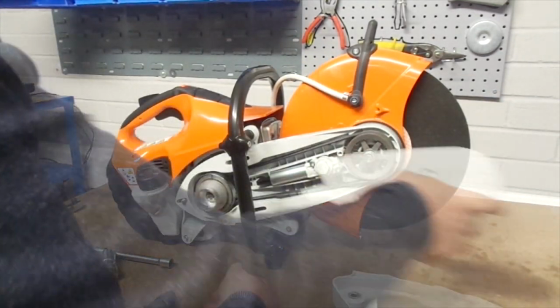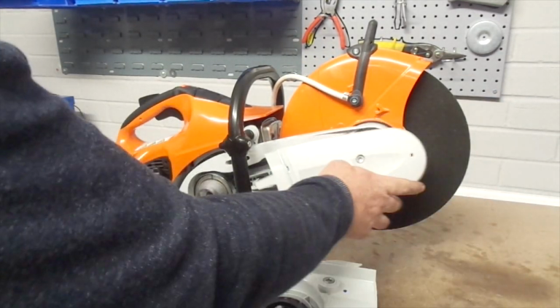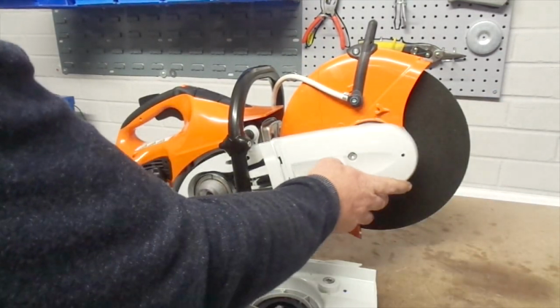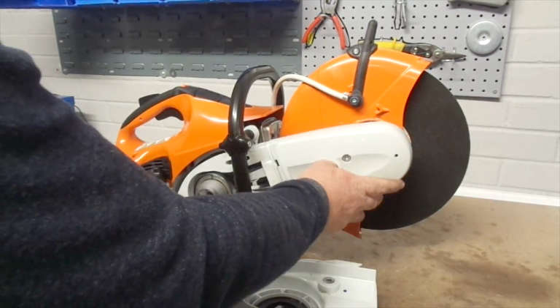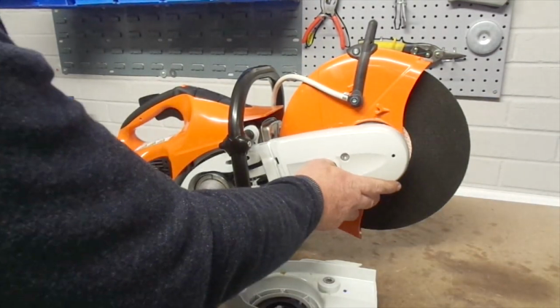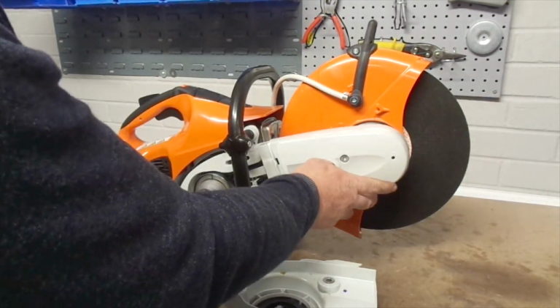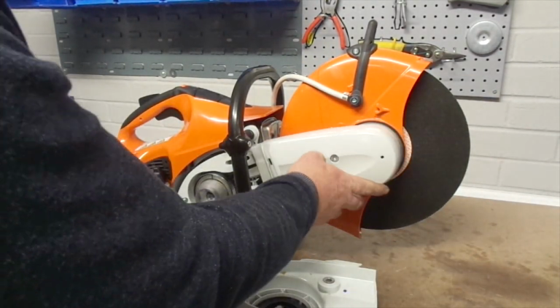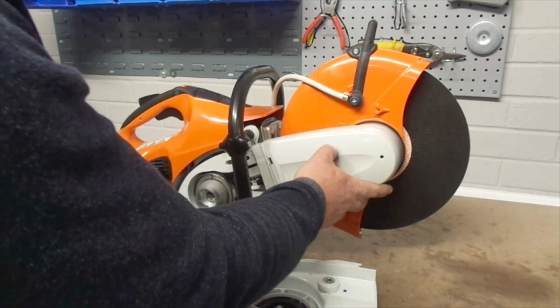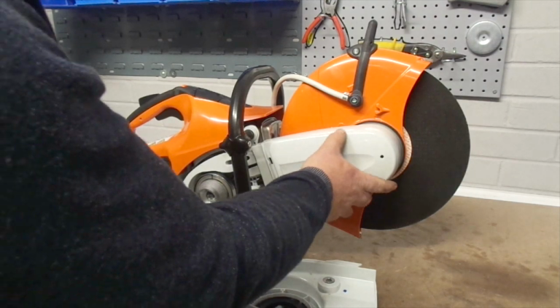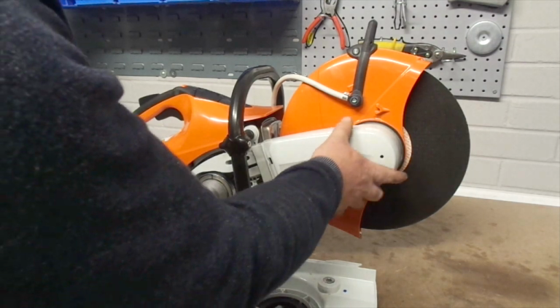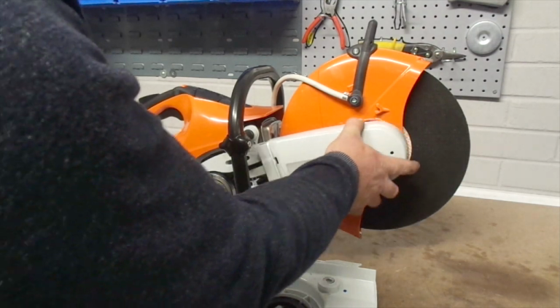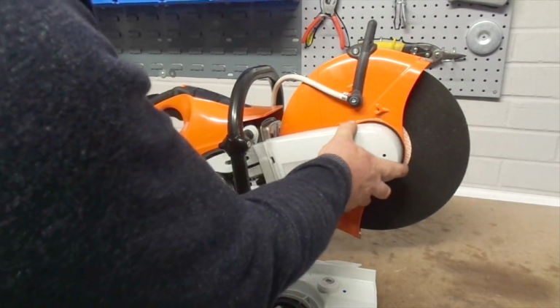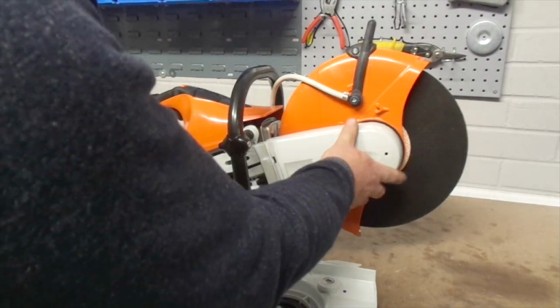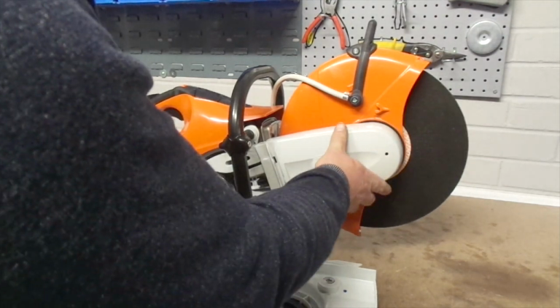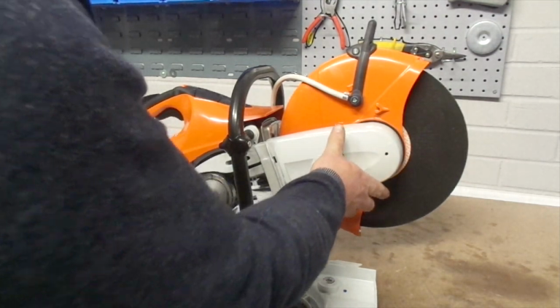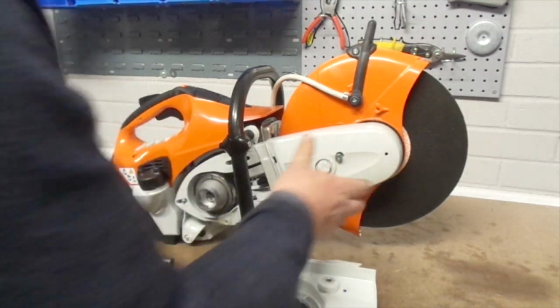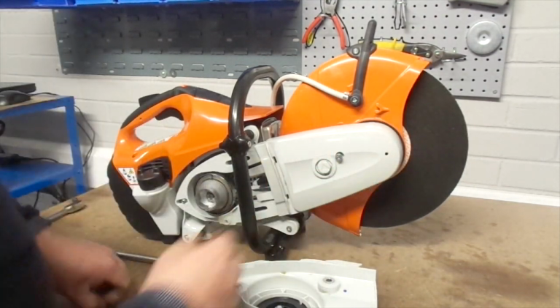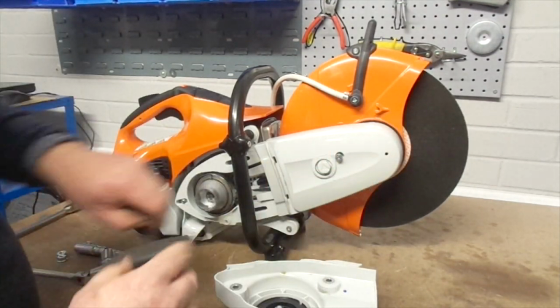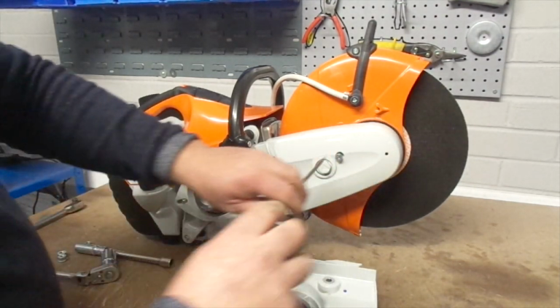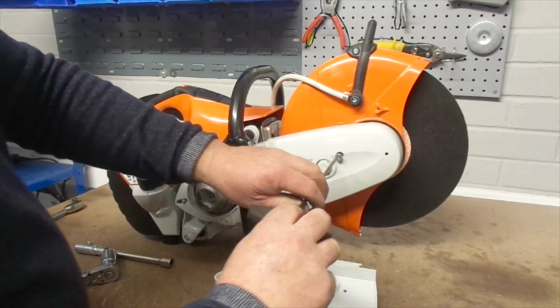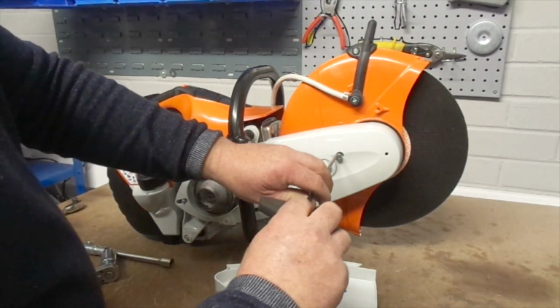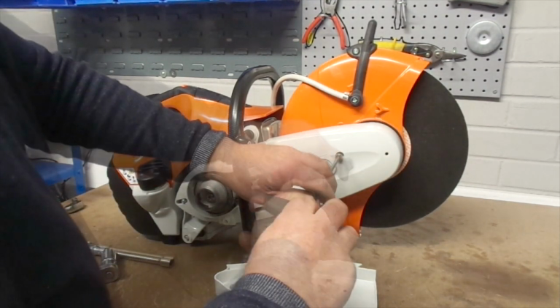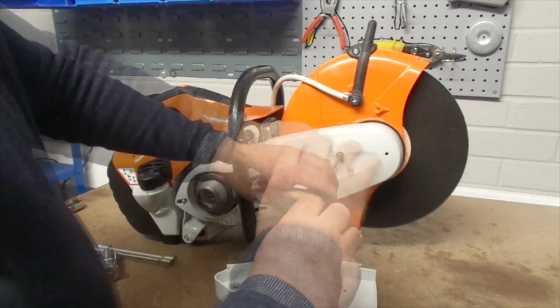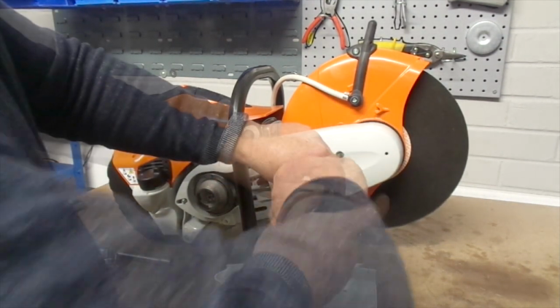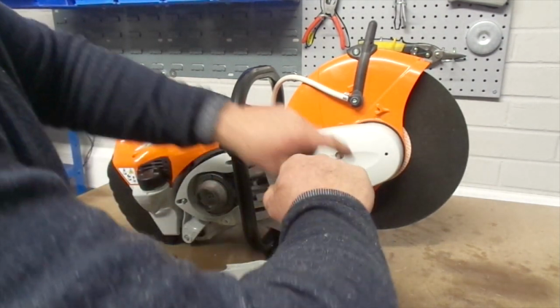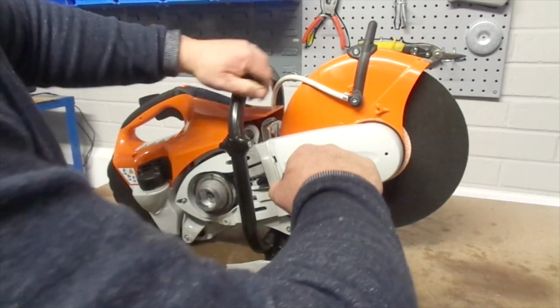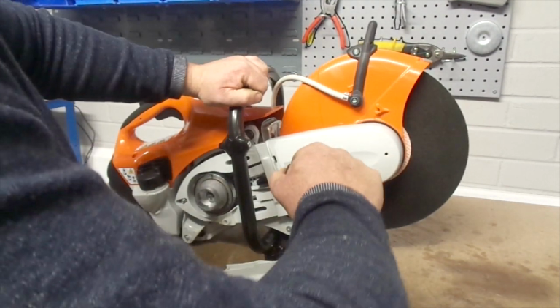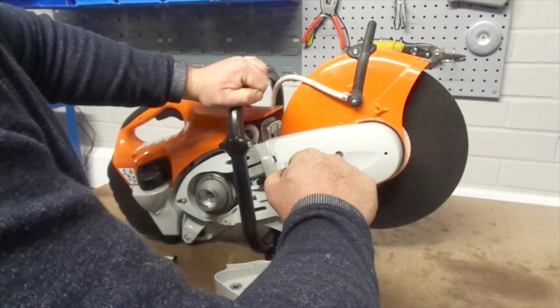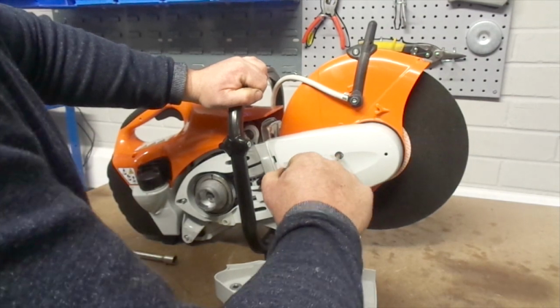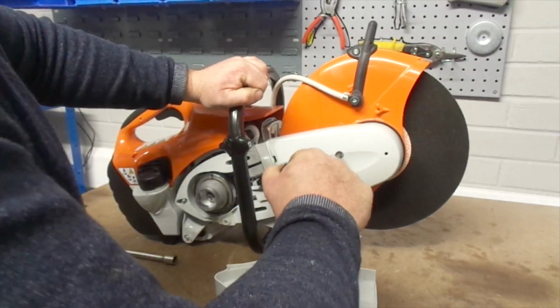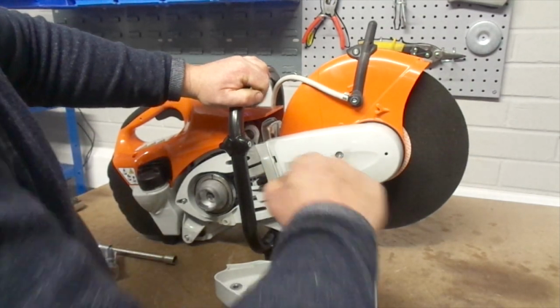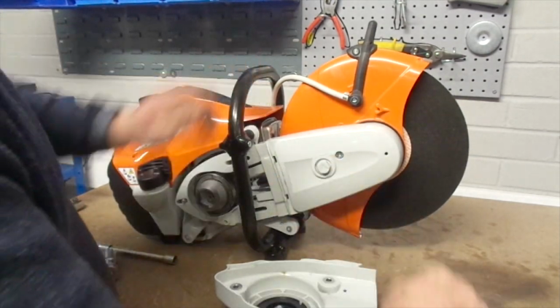Relocate the casing onto the arm and use the torque spanner to fix this in place. Make sure the screw is secure without over-tightening it, as the casing is only plastic.